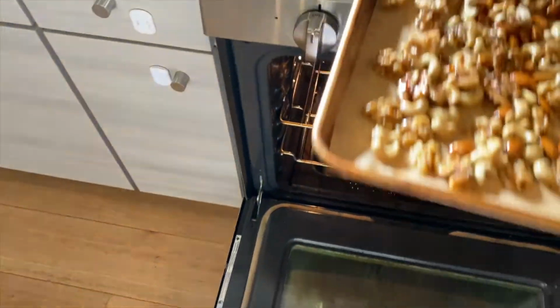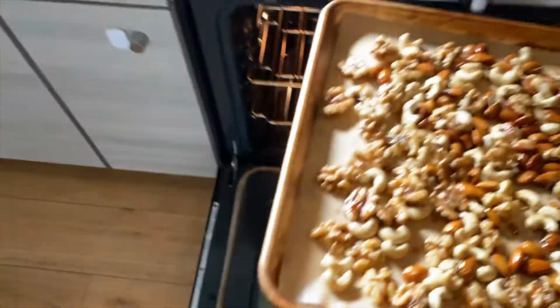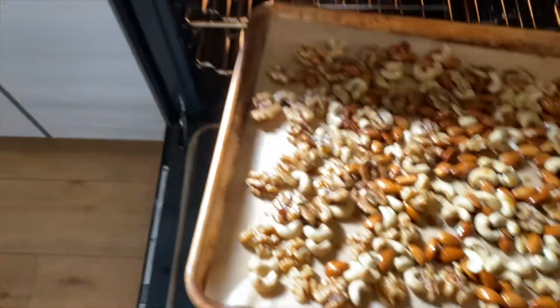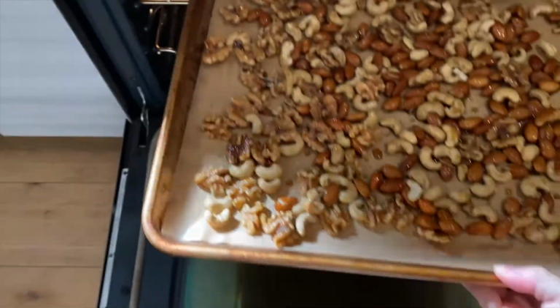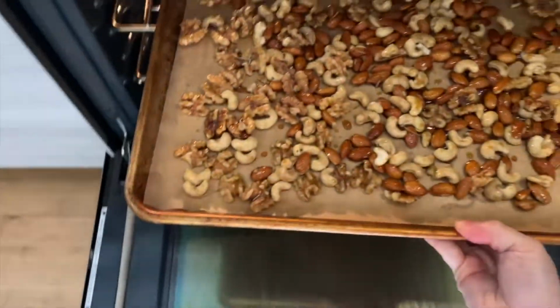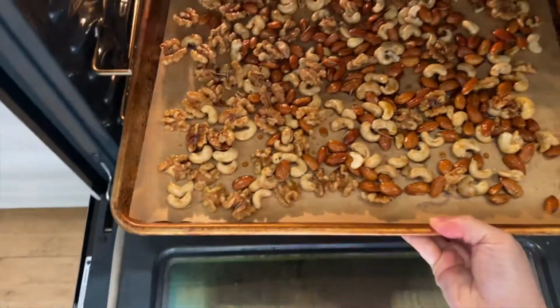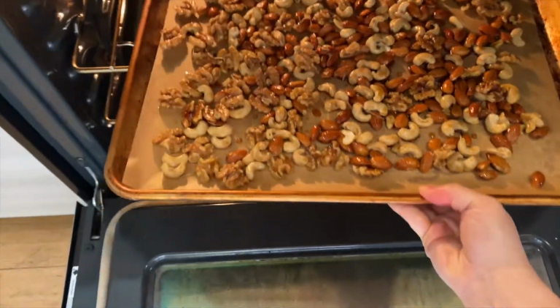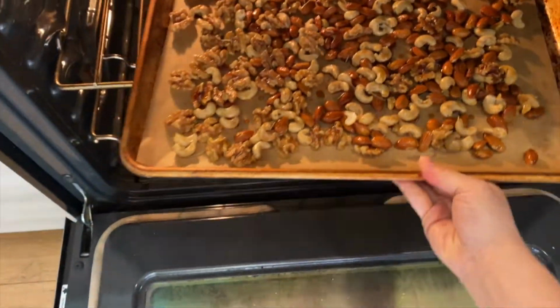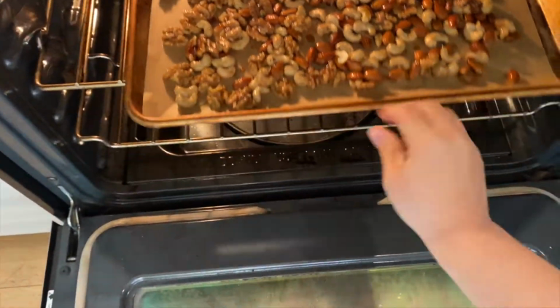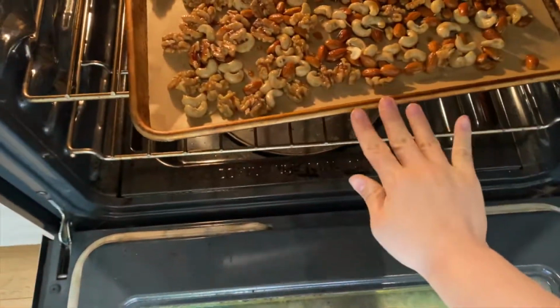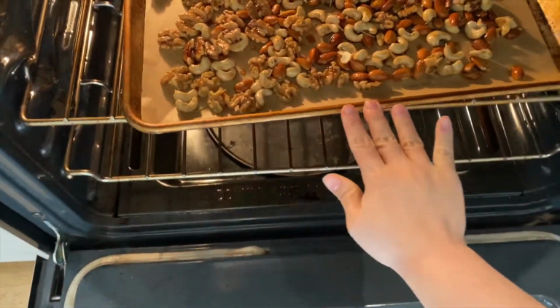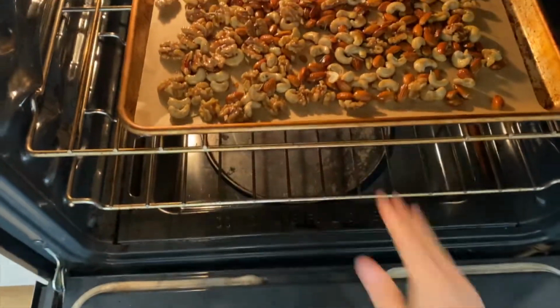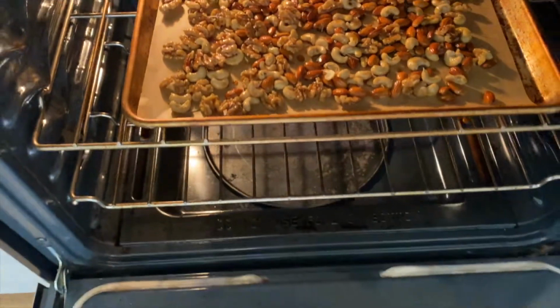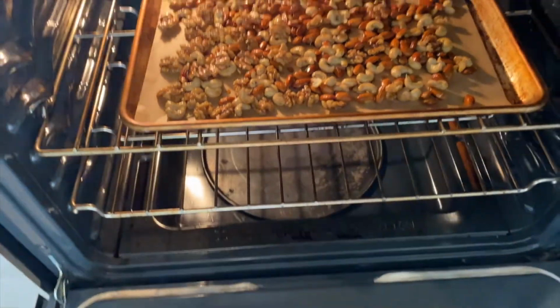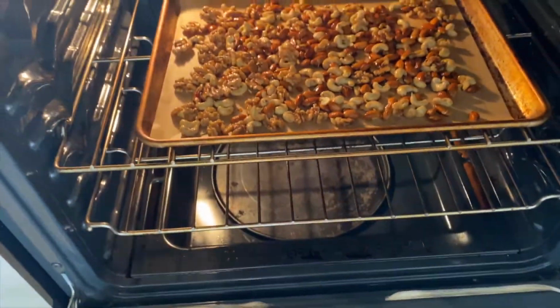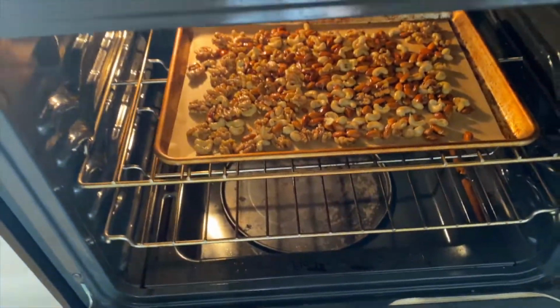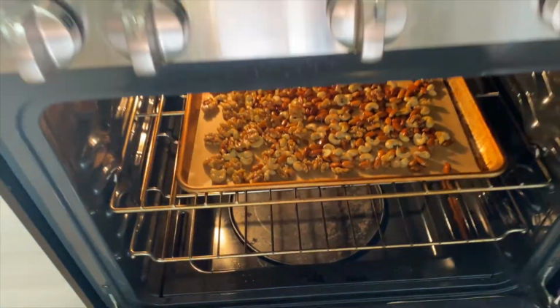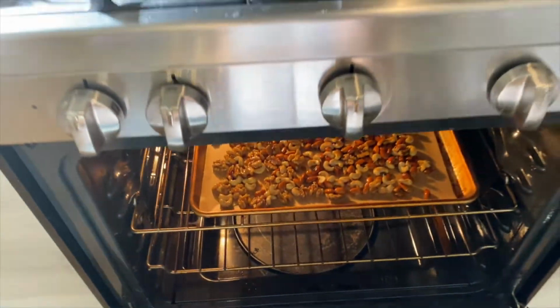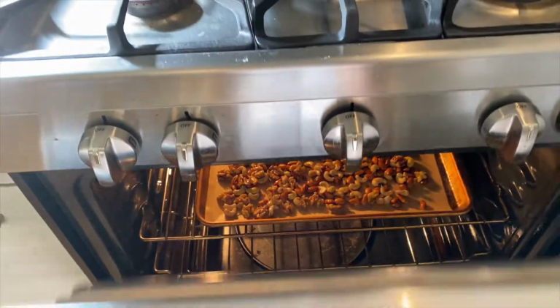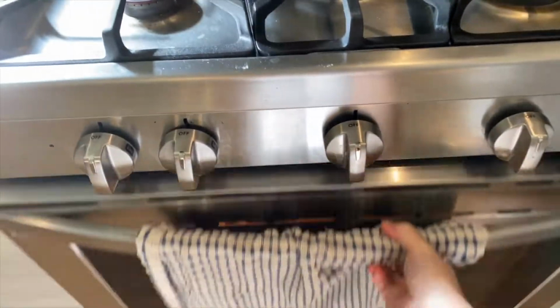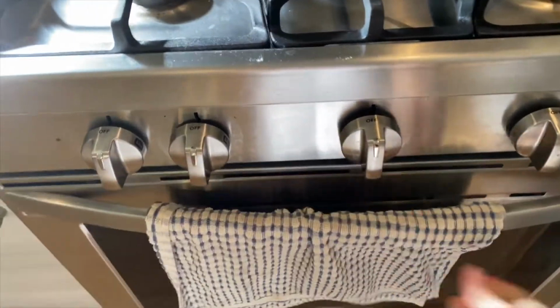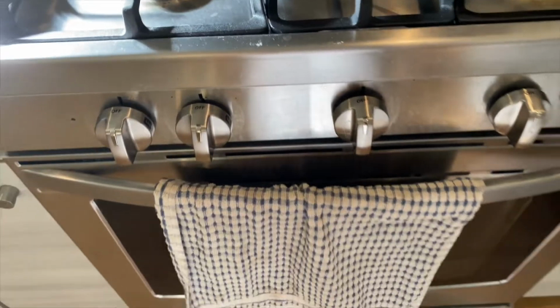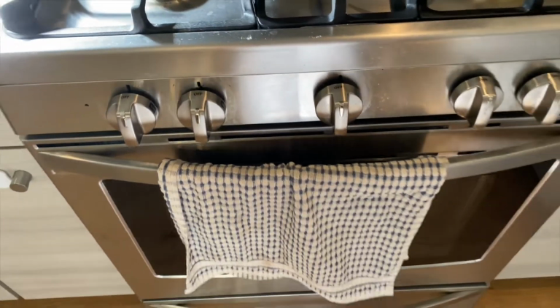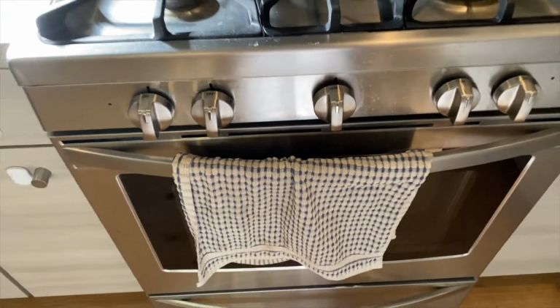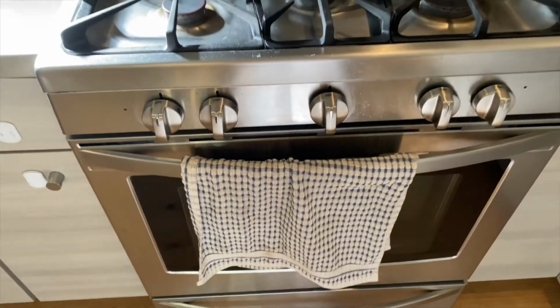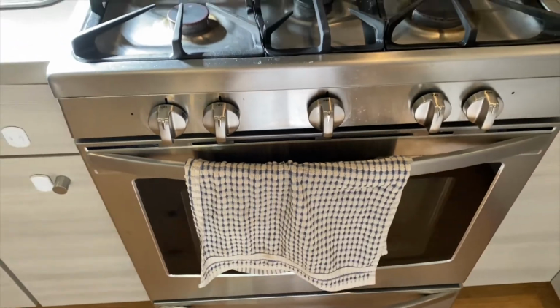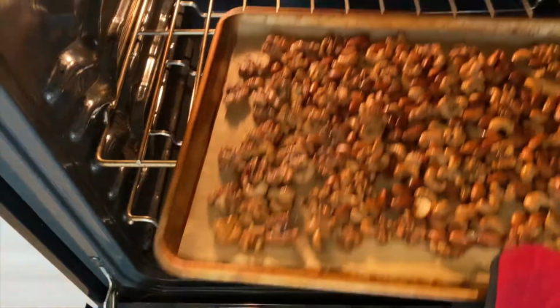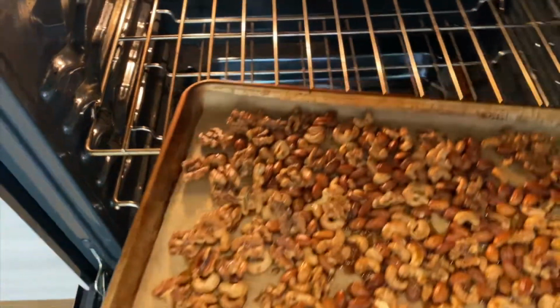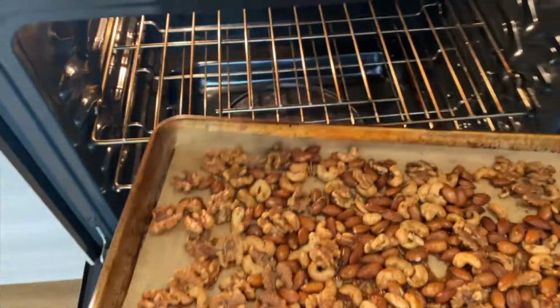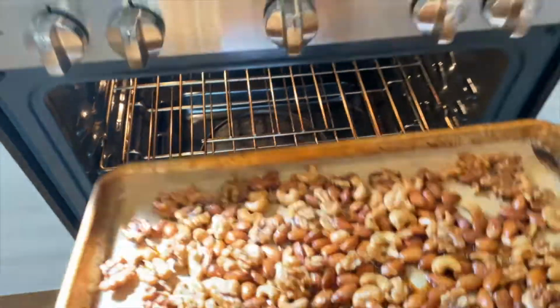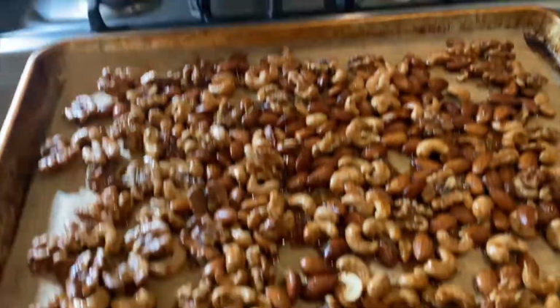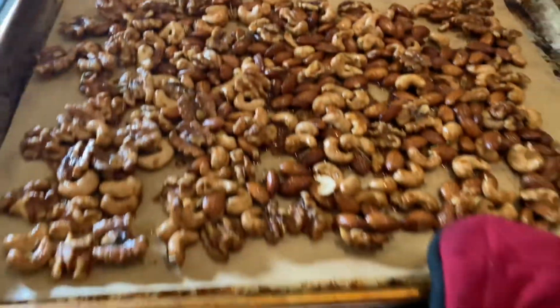I bake these for about 20 to 25 minutes. You'll know when they are done when the wonderful fragrance of maple and rosemary fills your kitchen.